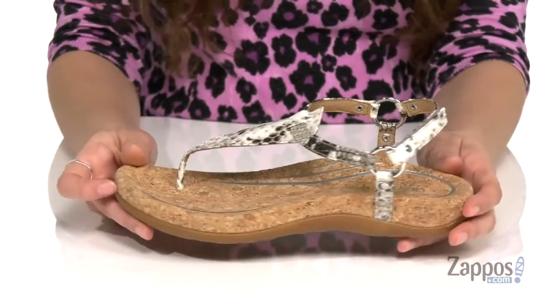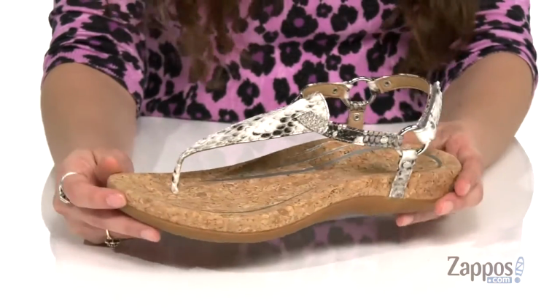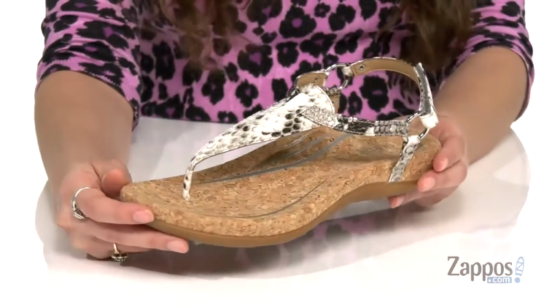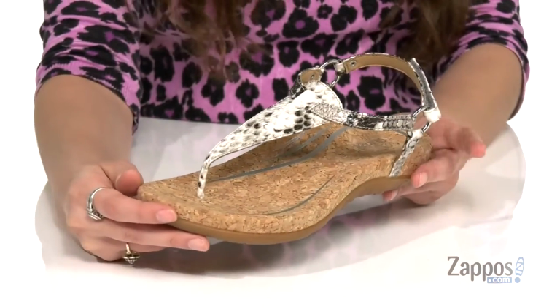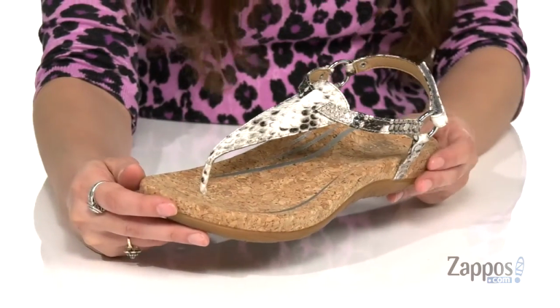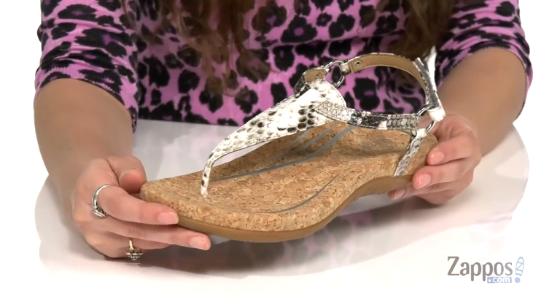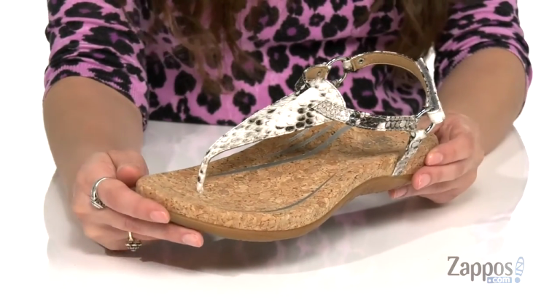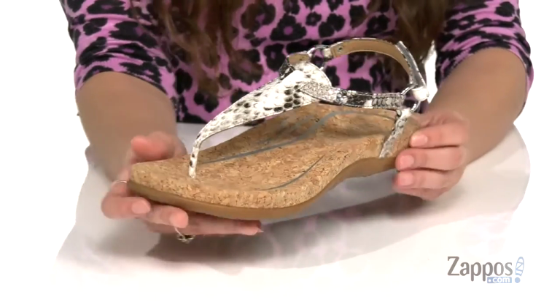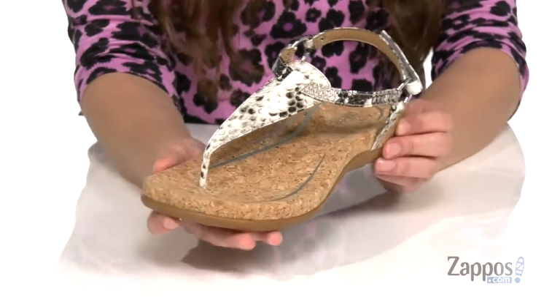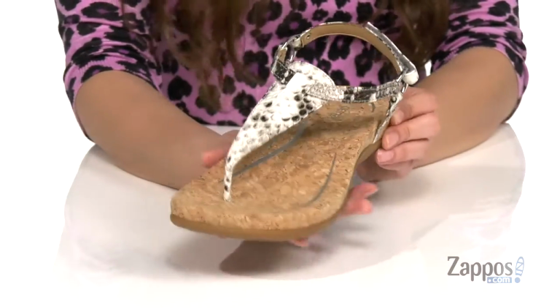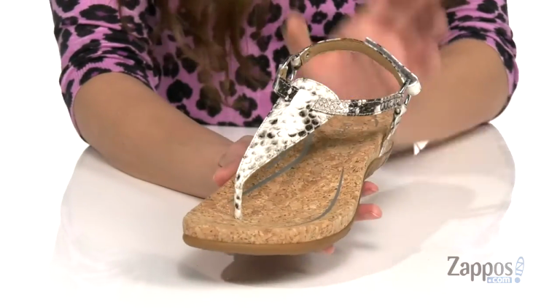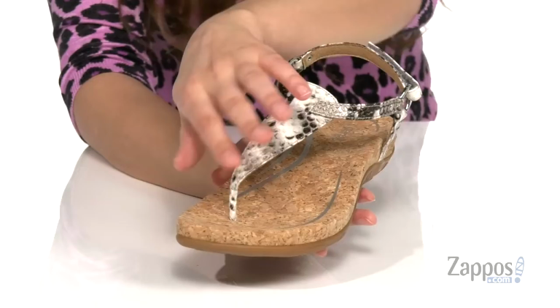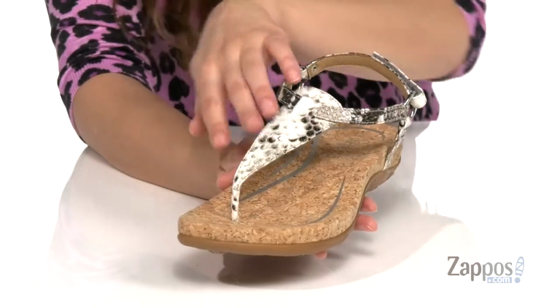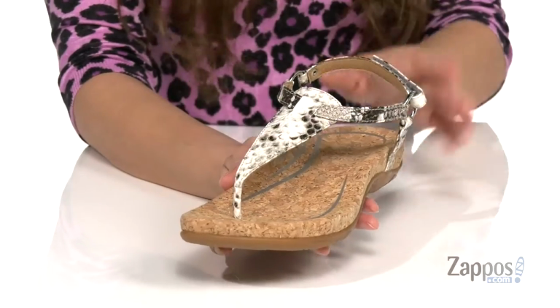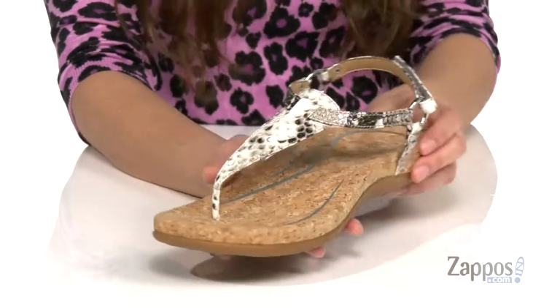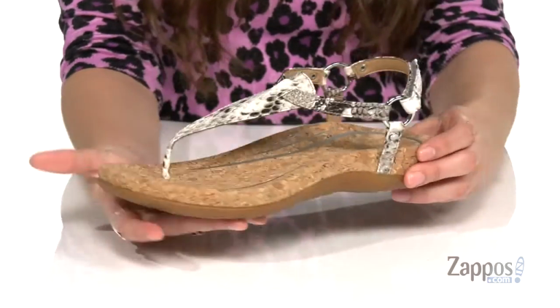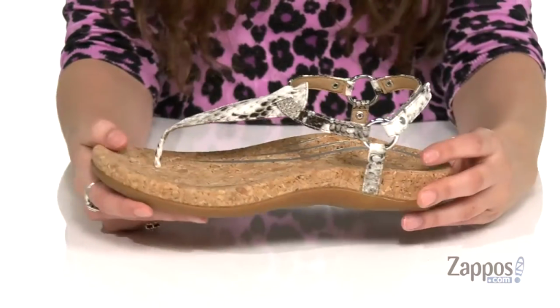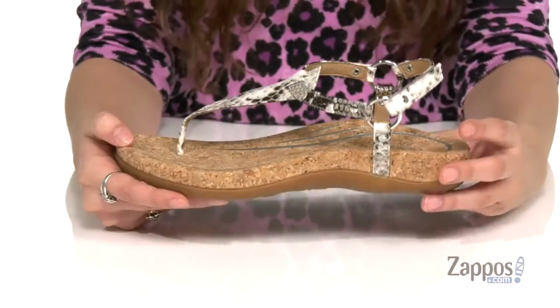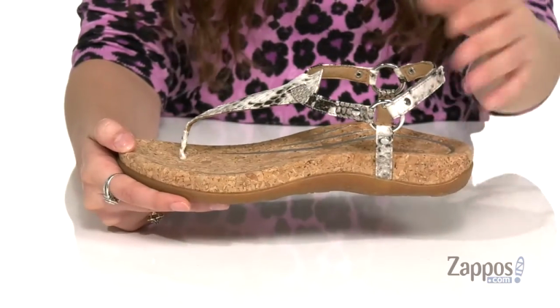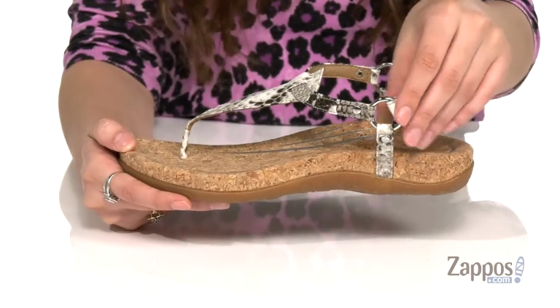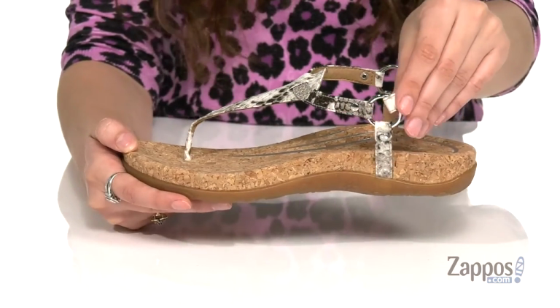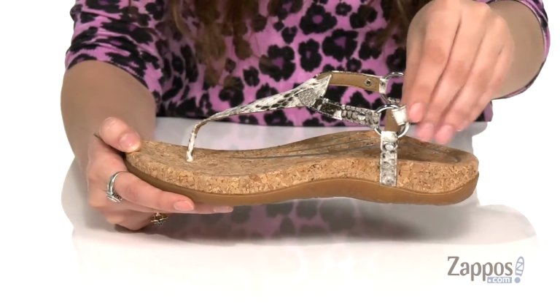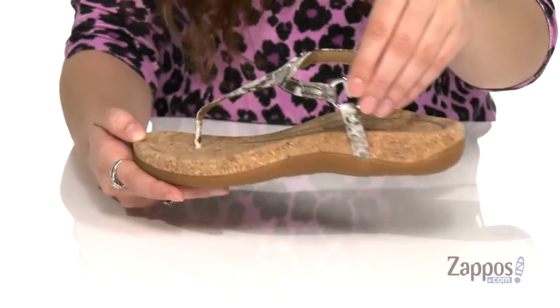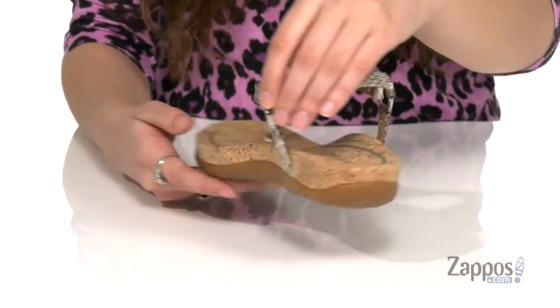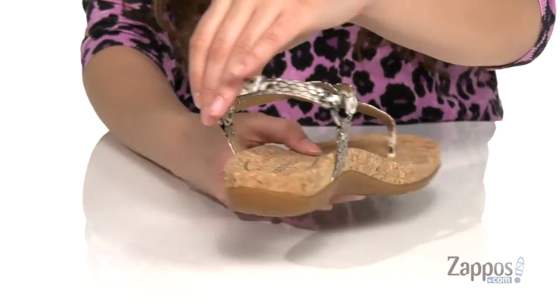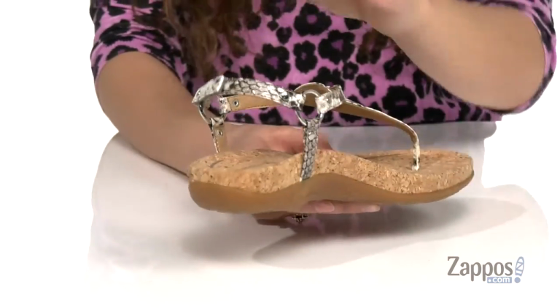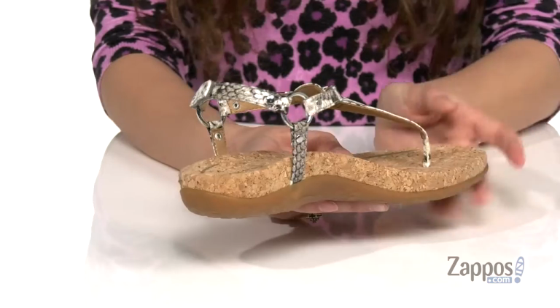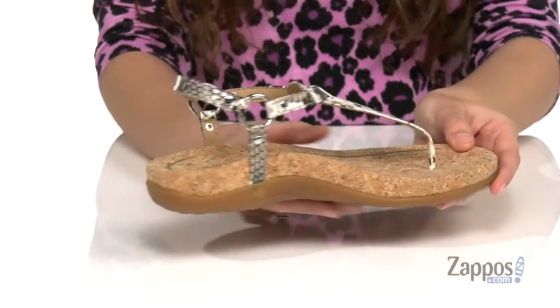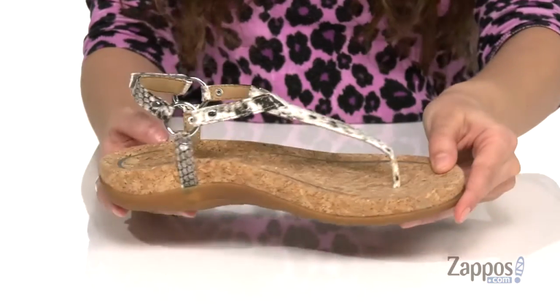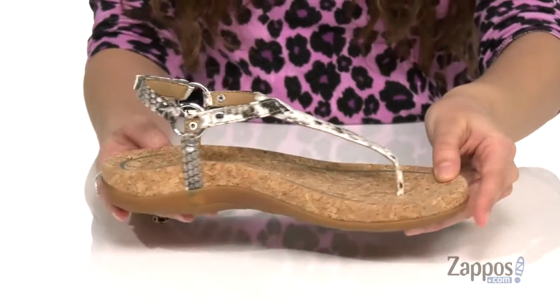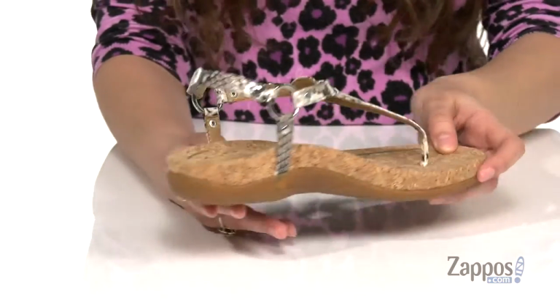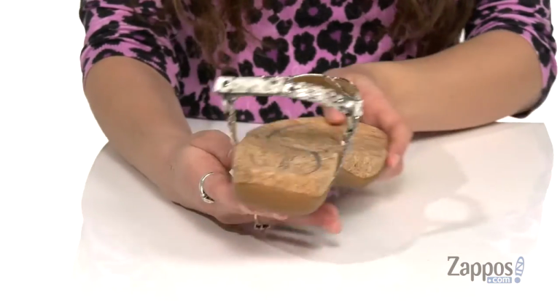They're available in a couple different colorways to choose from. I'm really loving this snakeskin print — it is very on trend — and they have these stylish o-rings to give a little extra pizzazz to the shoe.